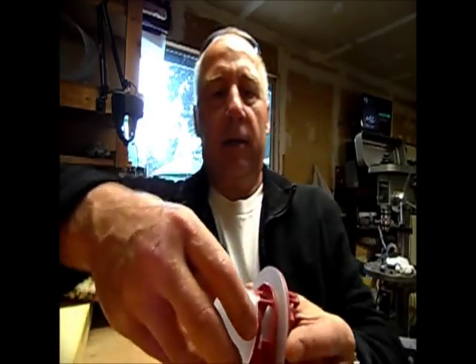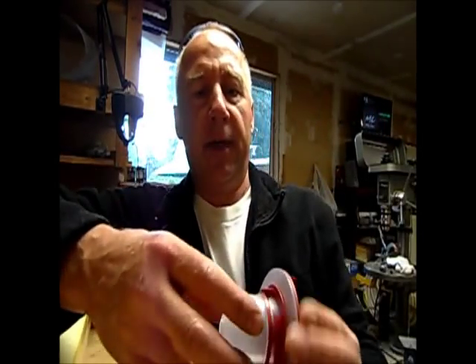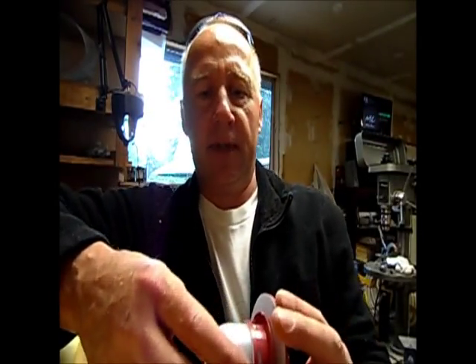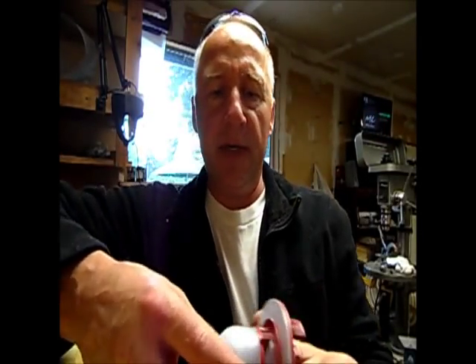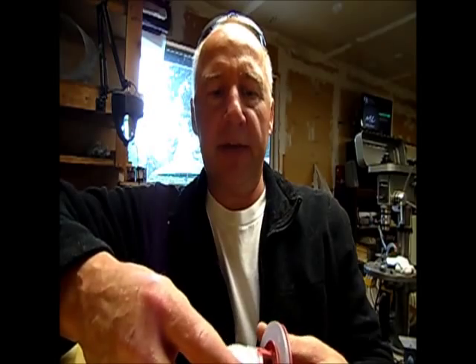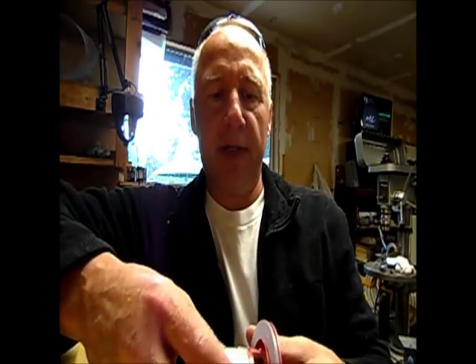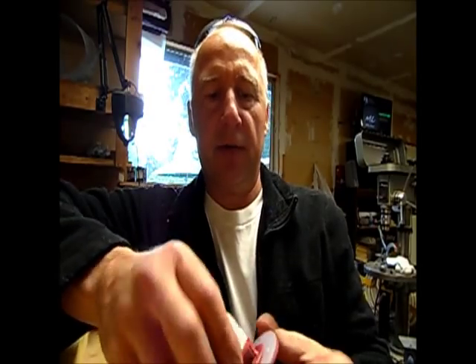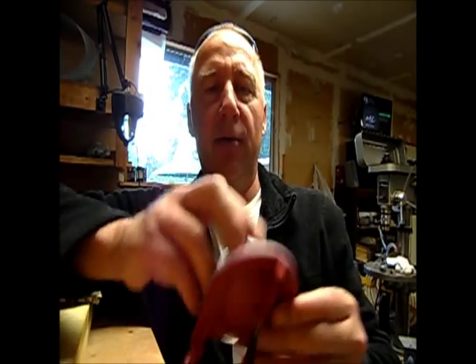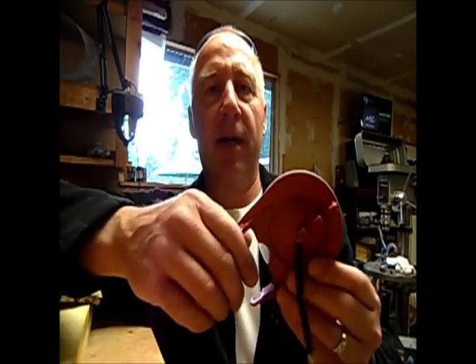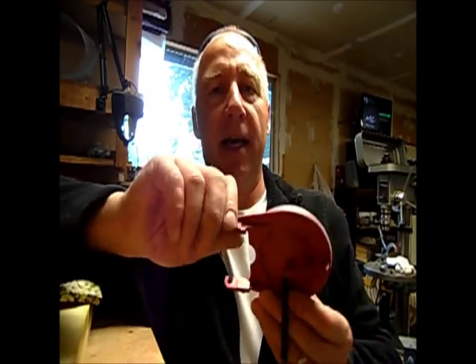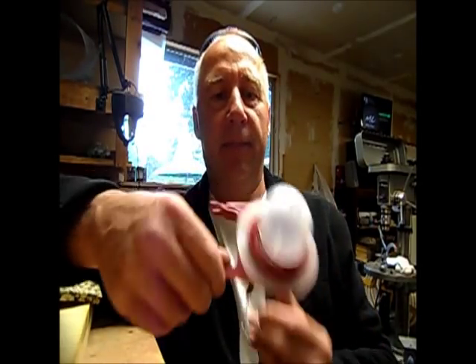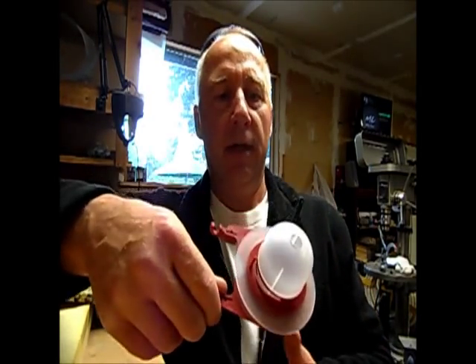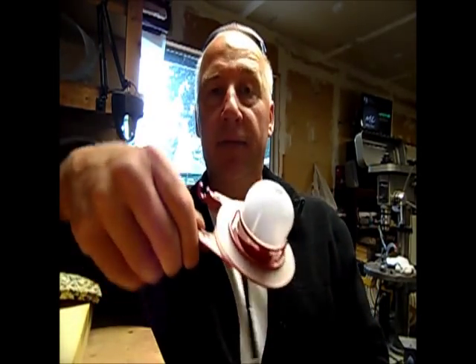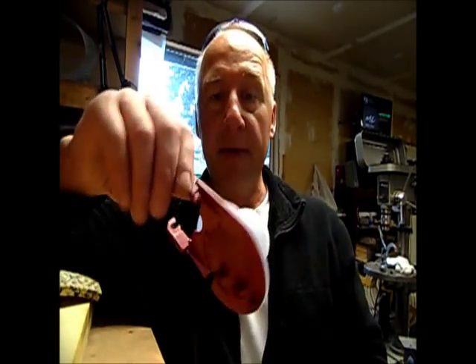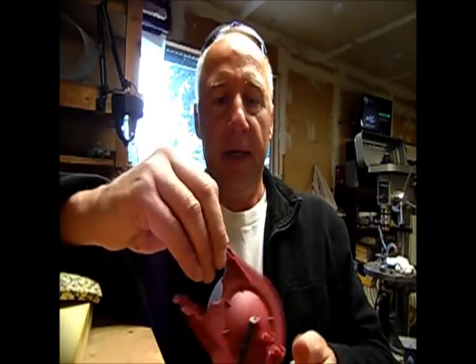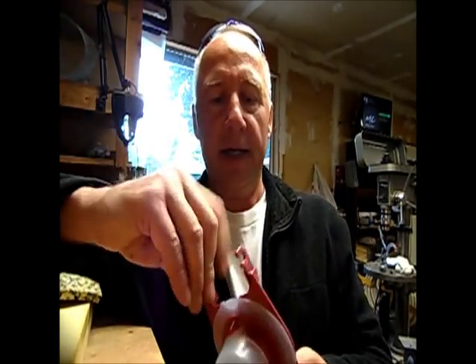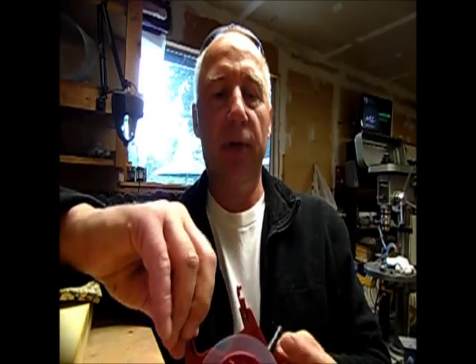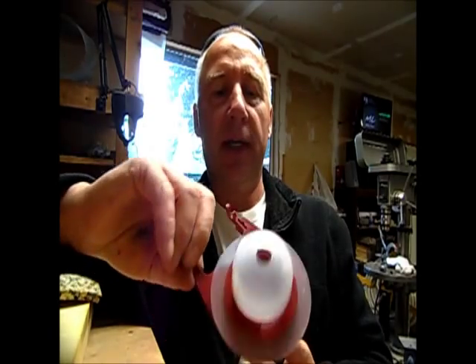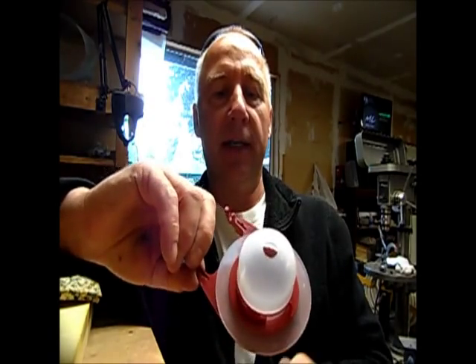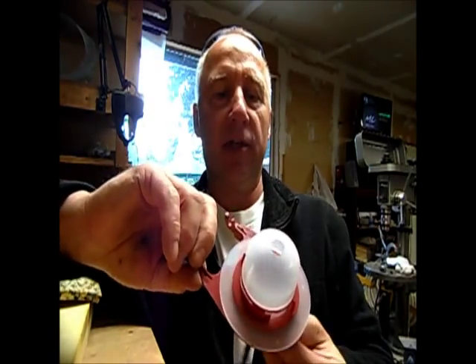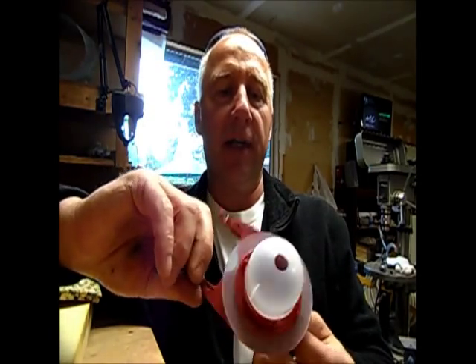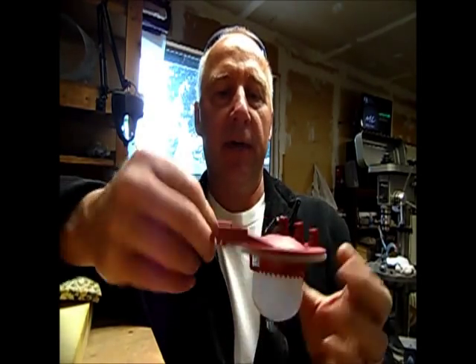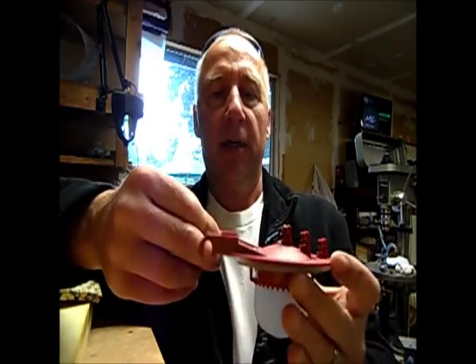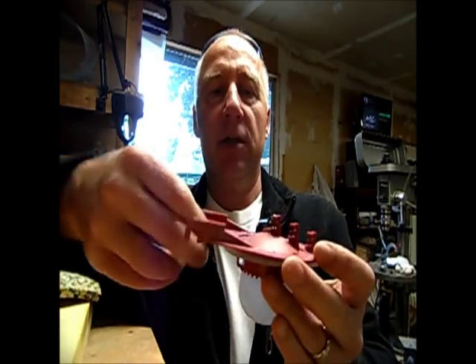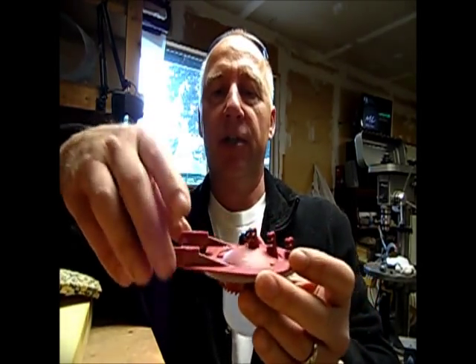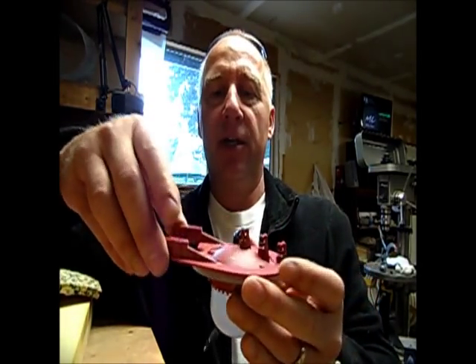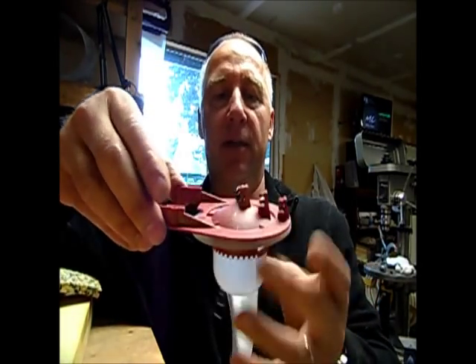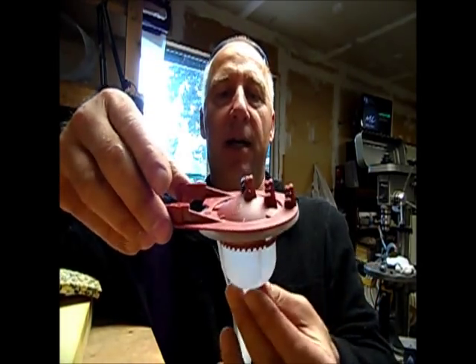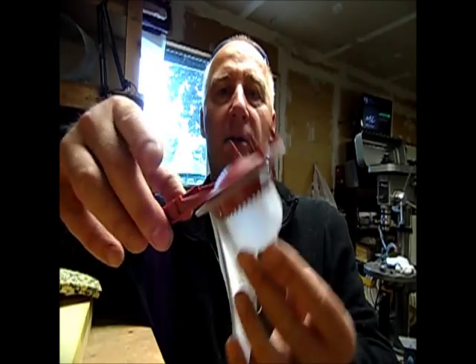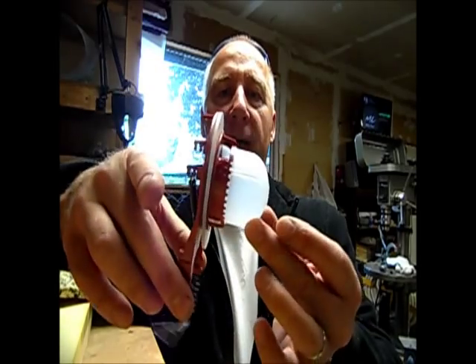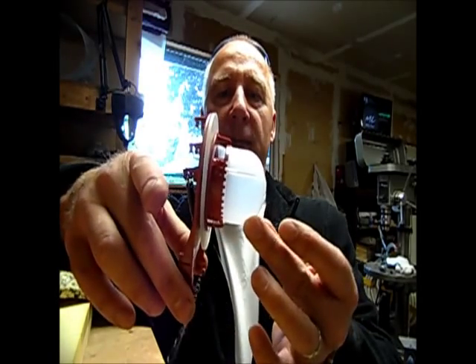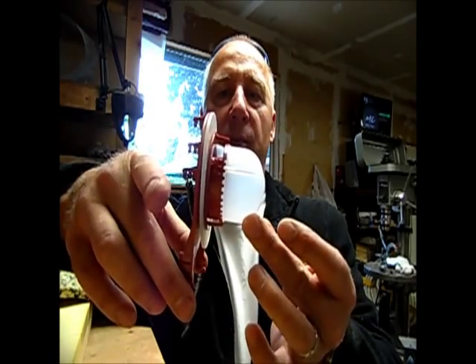Tom here with some interesting information. Today we're working on a toilet flapper — I just put a new toilet in and it didn't flush long enough. Usually your flush duration is dependent on how long the flapper stays open before it snaps shut.